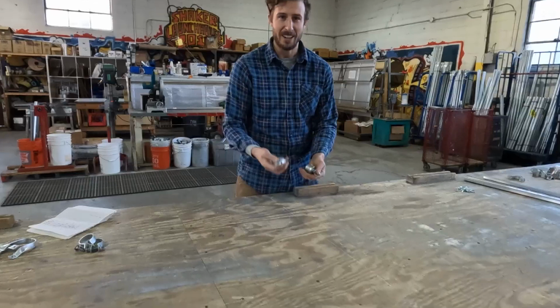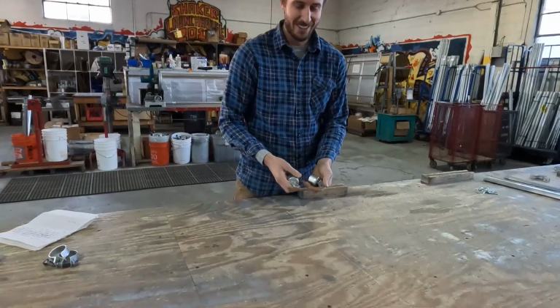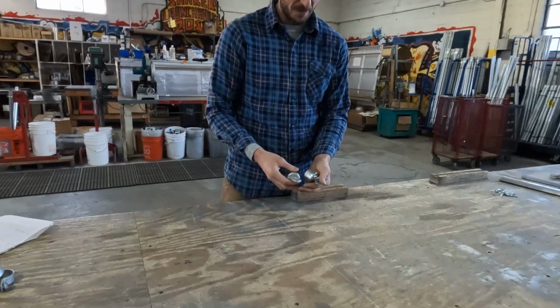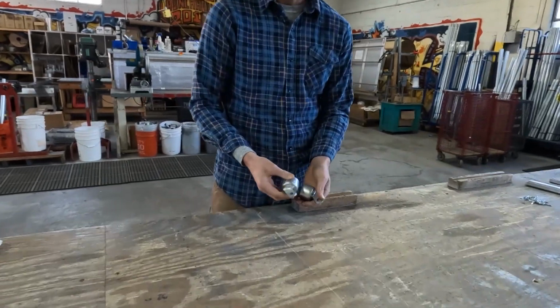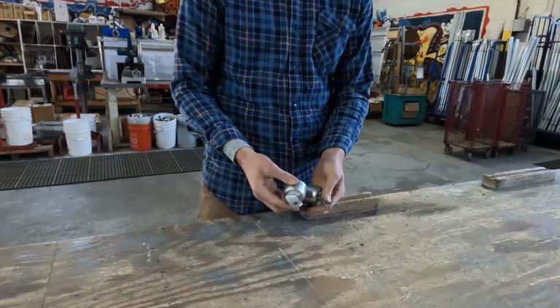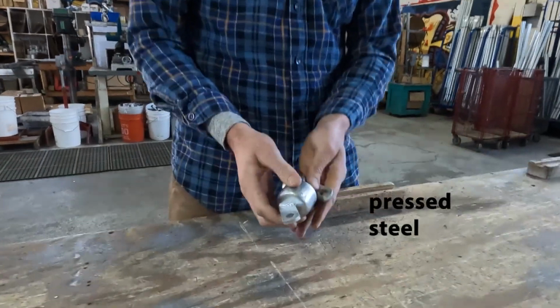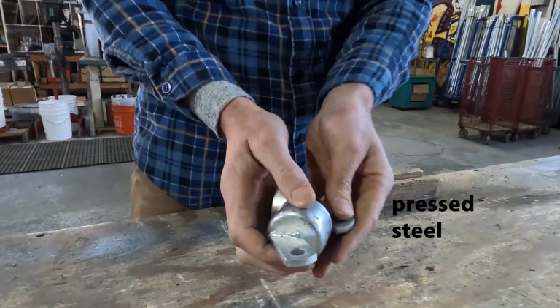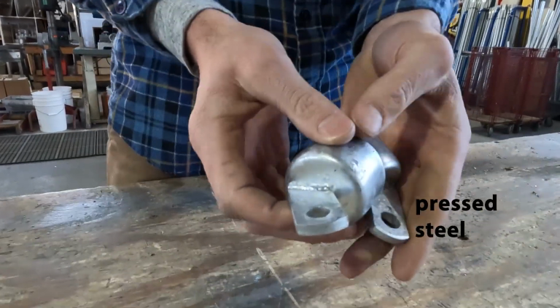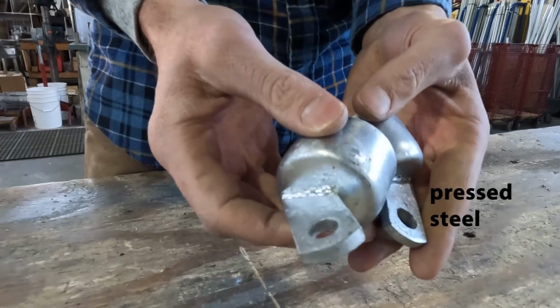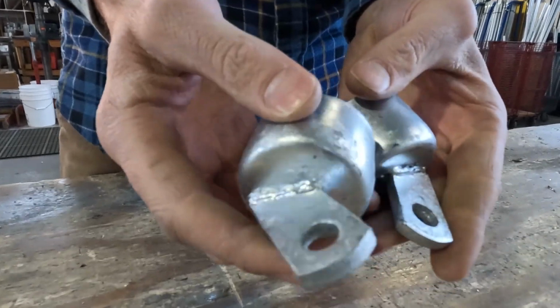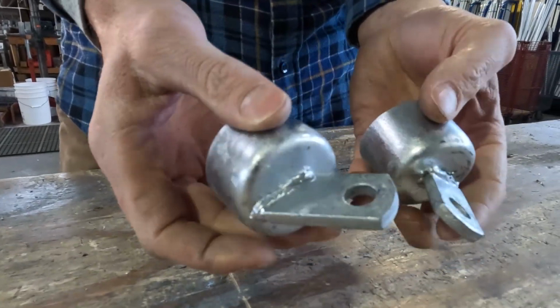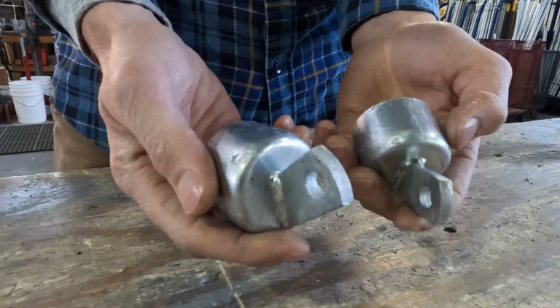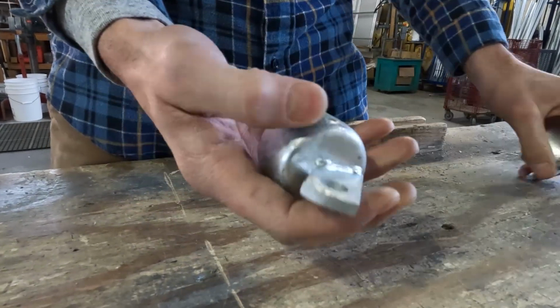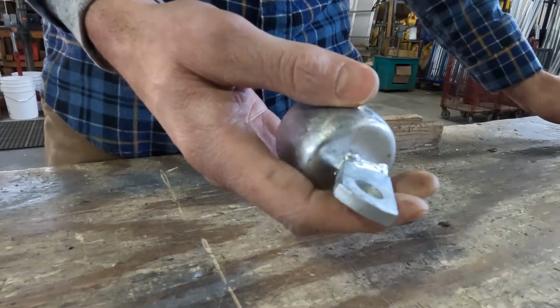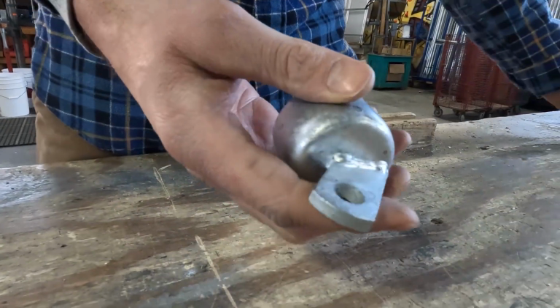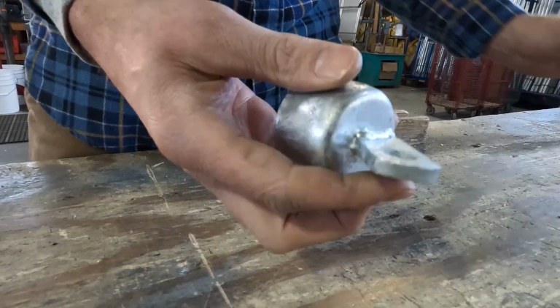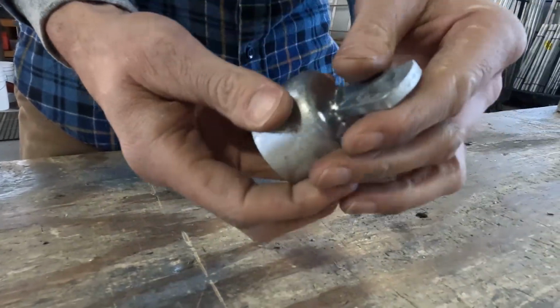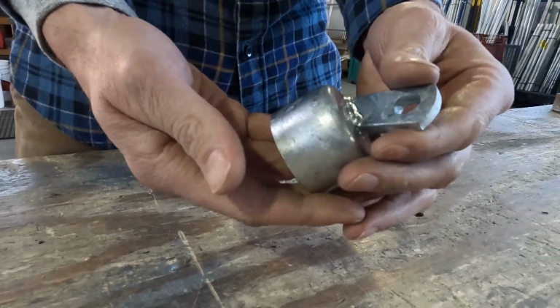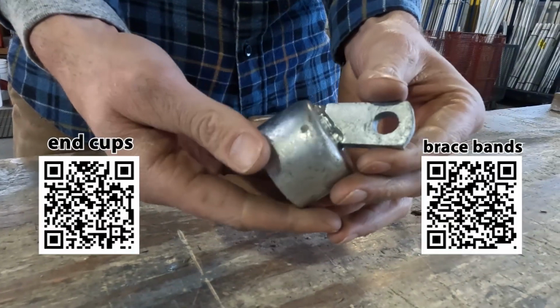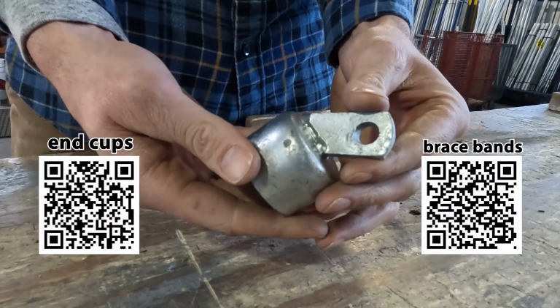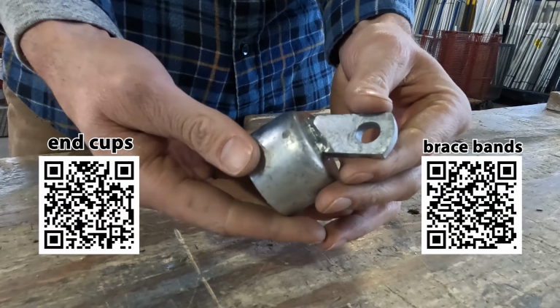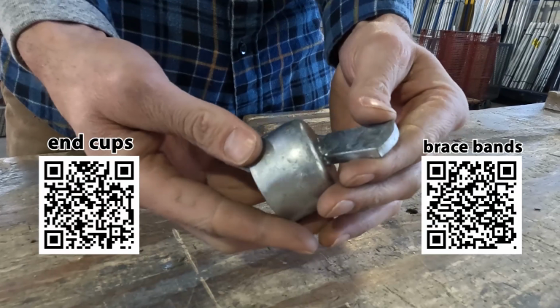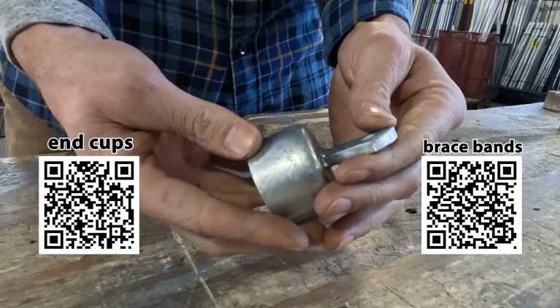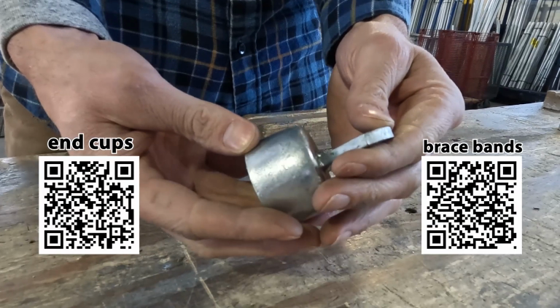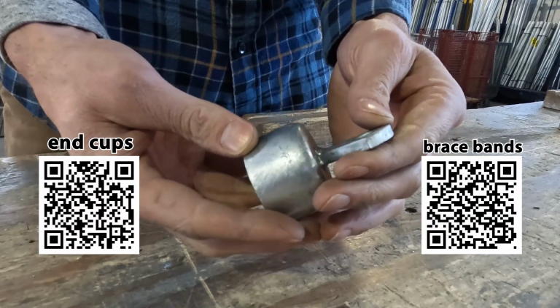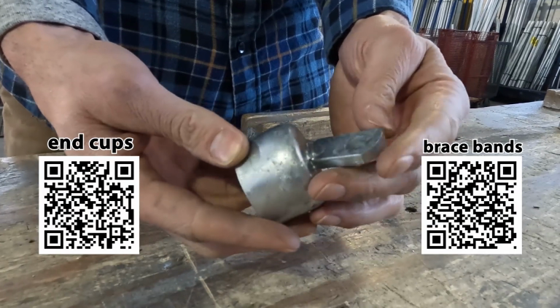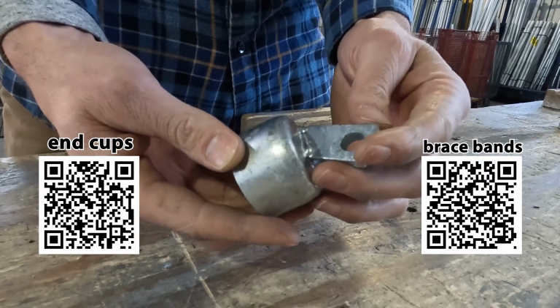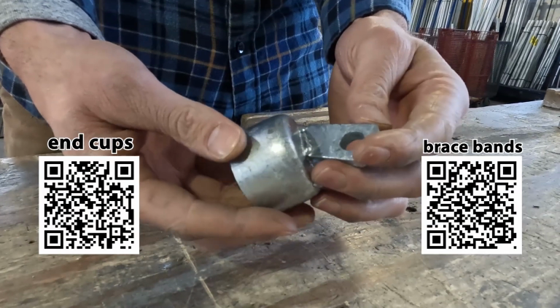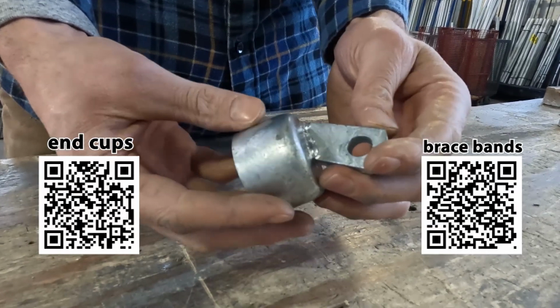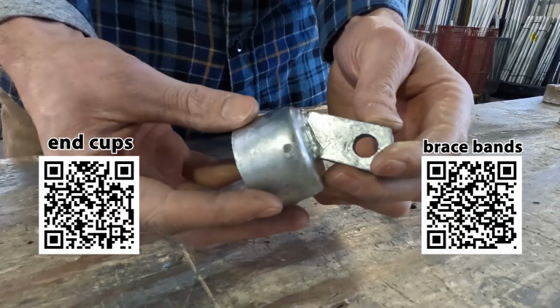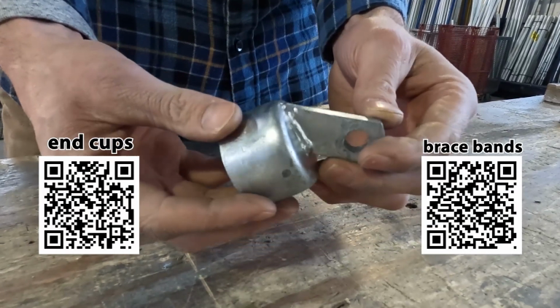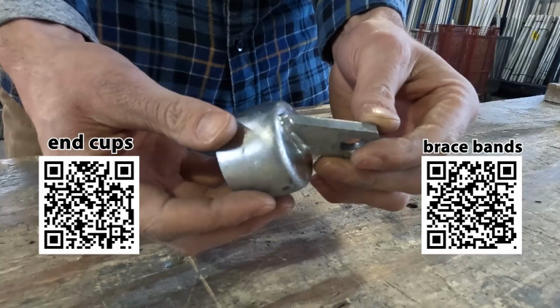I really love the end cups we carry because they're pressed steel — a lot stronger than the aluminum ones I've seen at some of the big box hardware stores. If you want pressed steel end cups, I'll have links to where you can find them in the description below, or you can follow the QR codes.